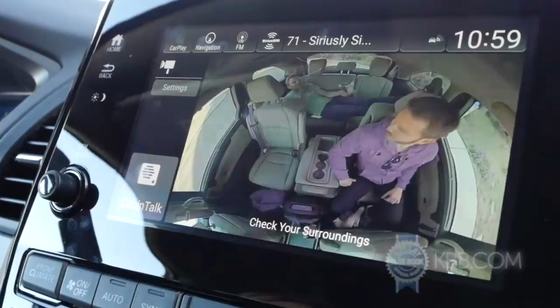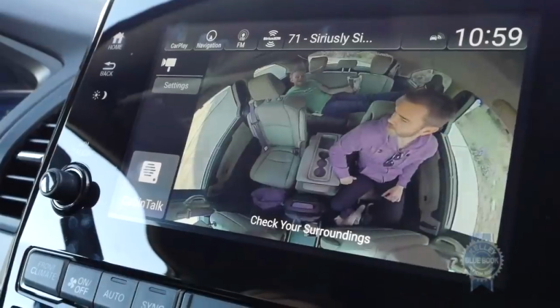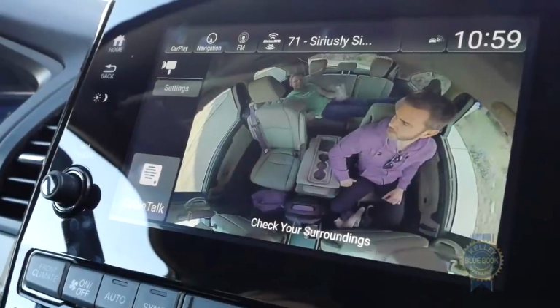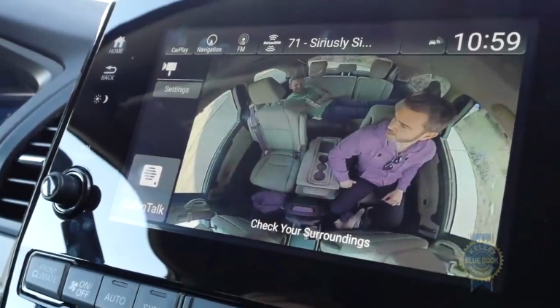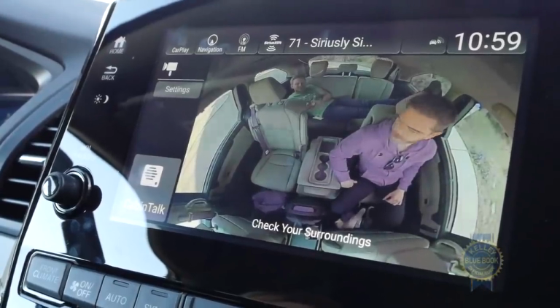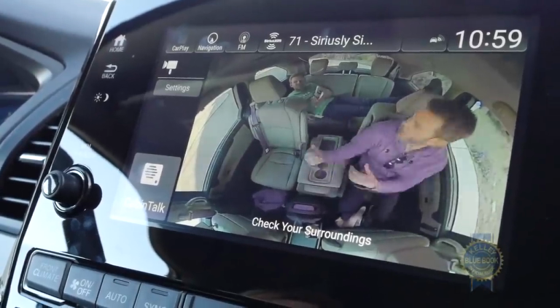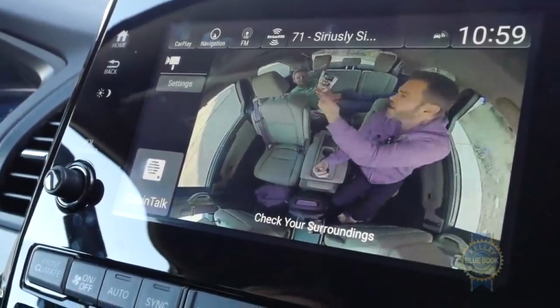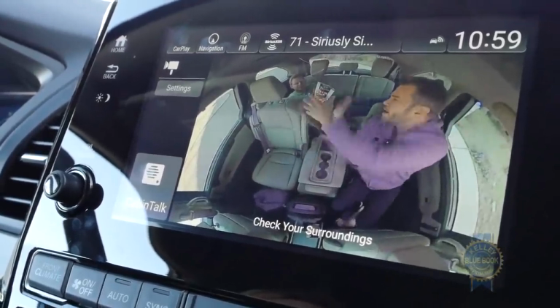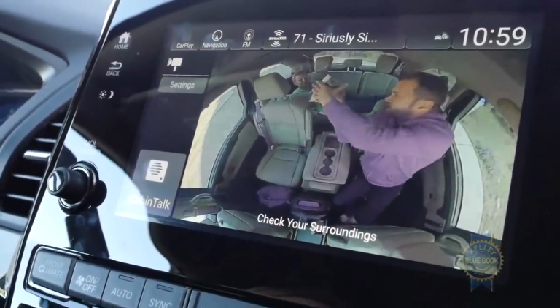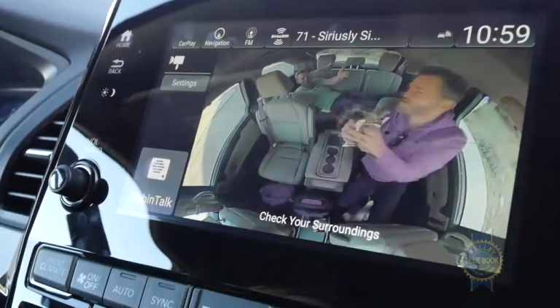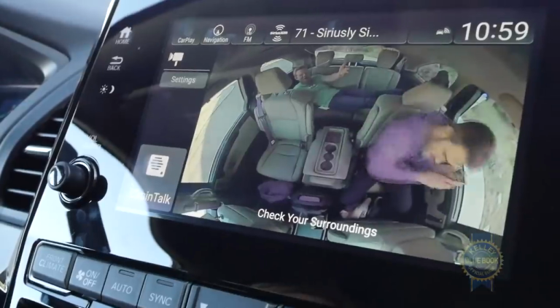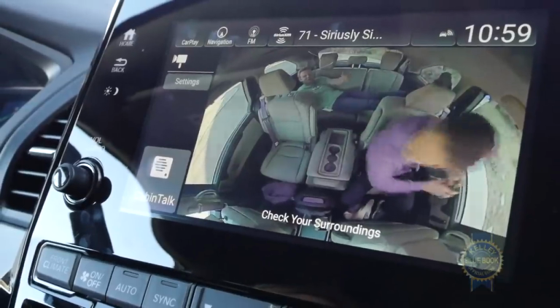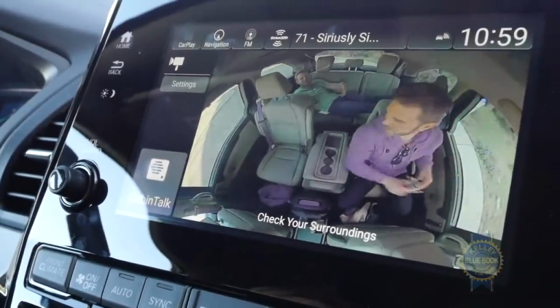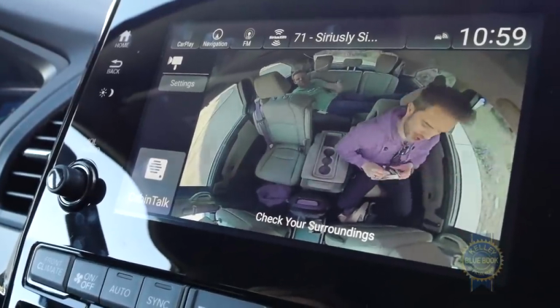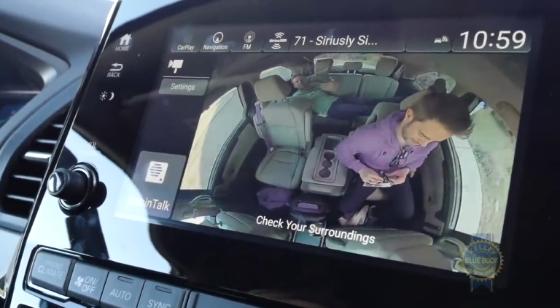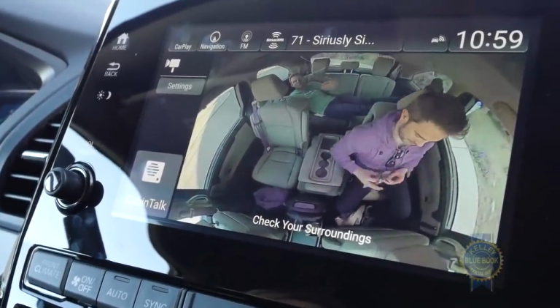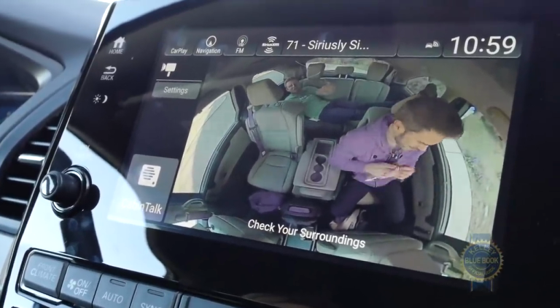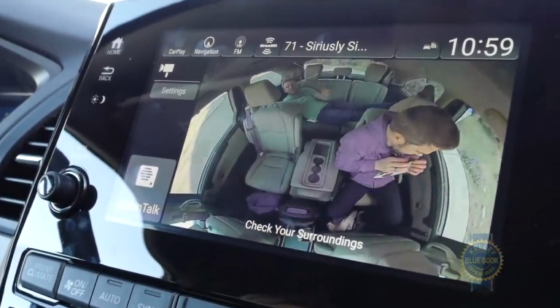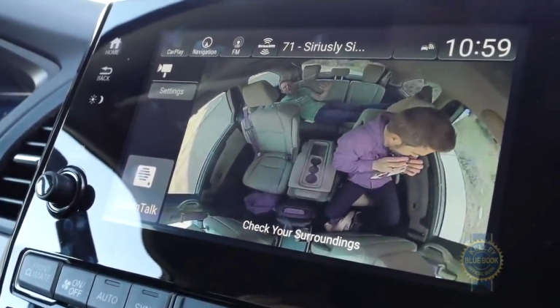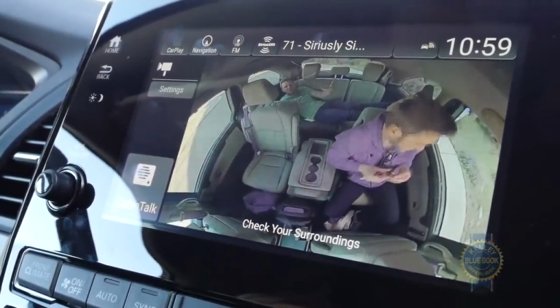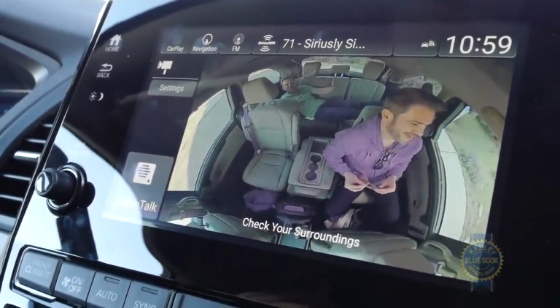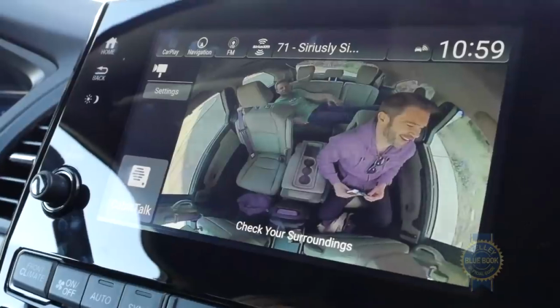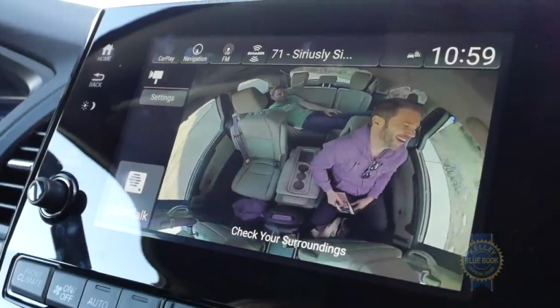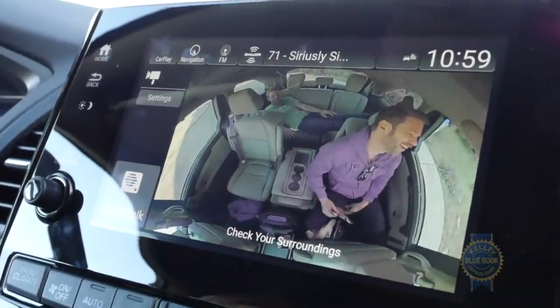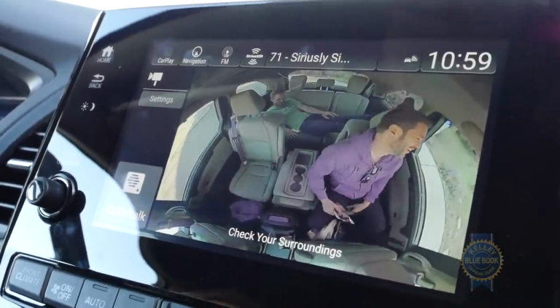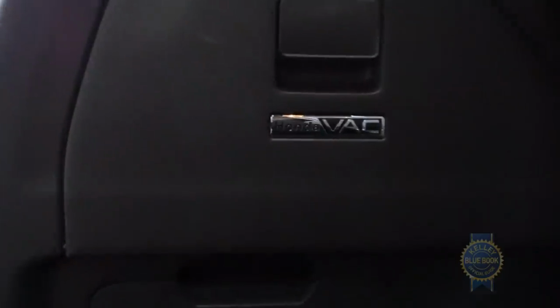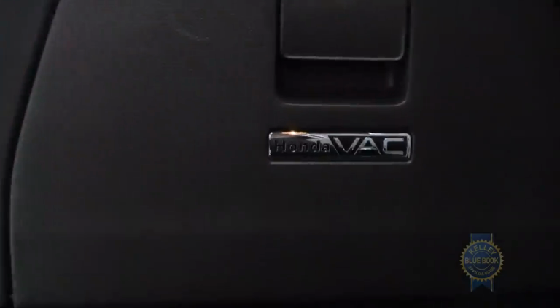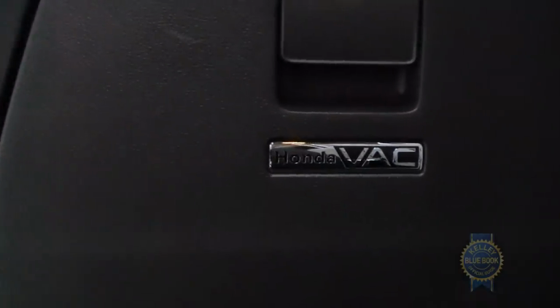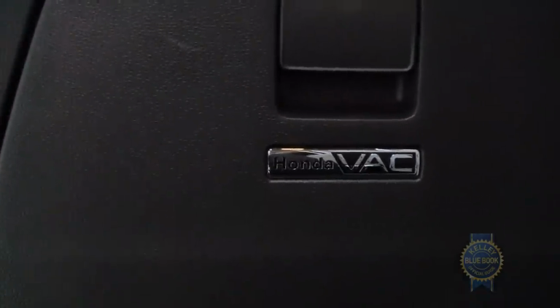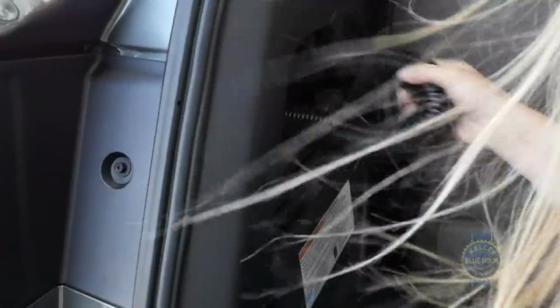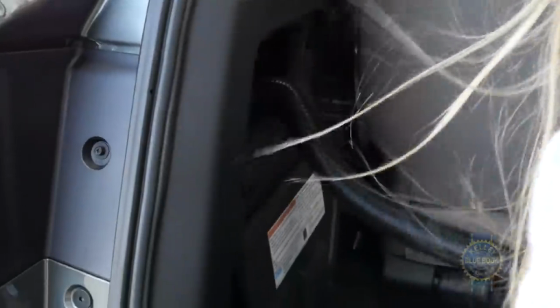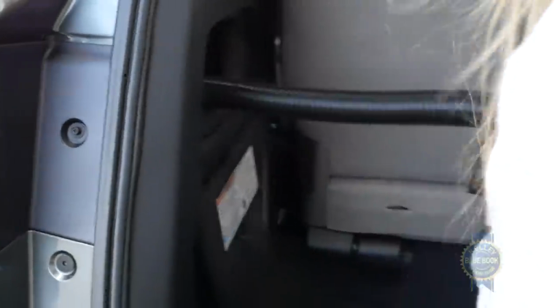The cabin watch feature lets the driver play Cyclops, only with the eye in the back of their head. And get this — it also comes with the Honda Vac vacuum system.